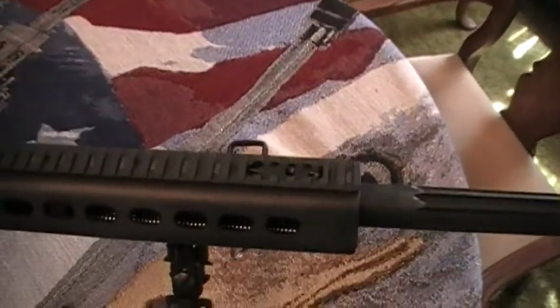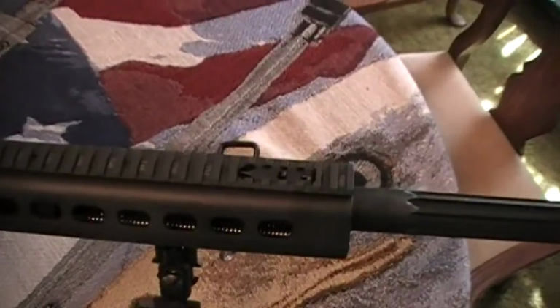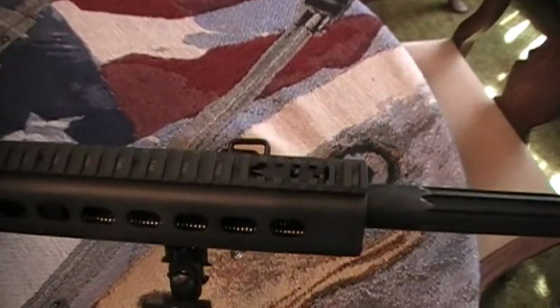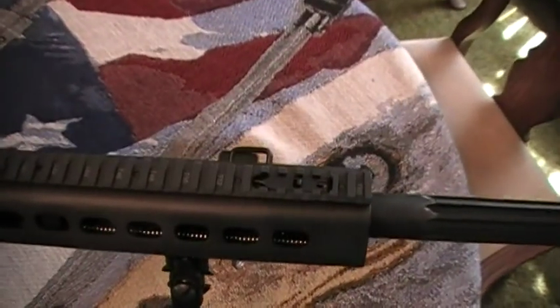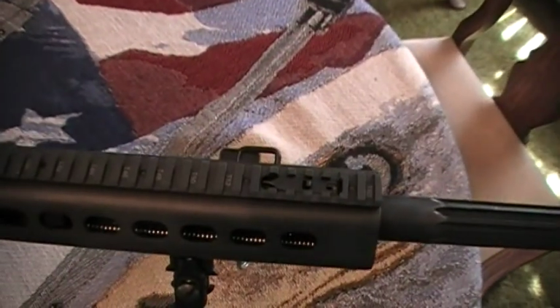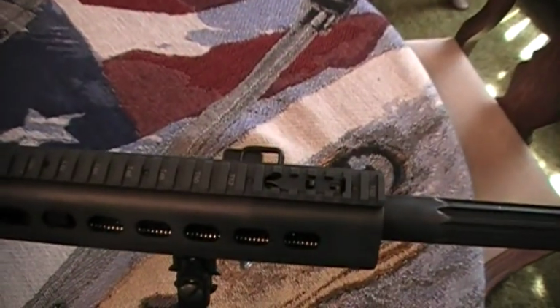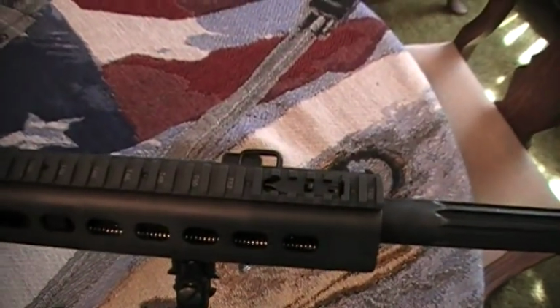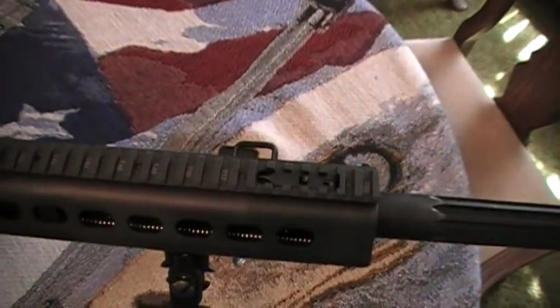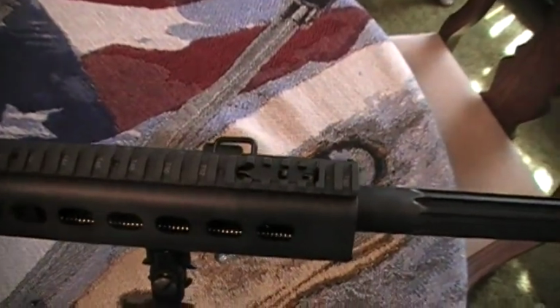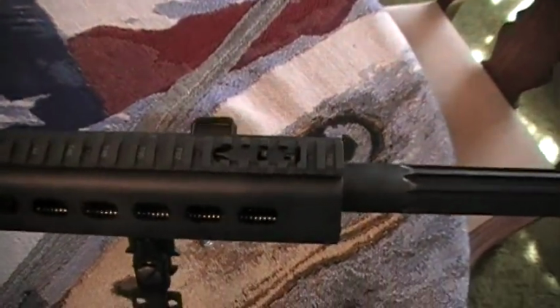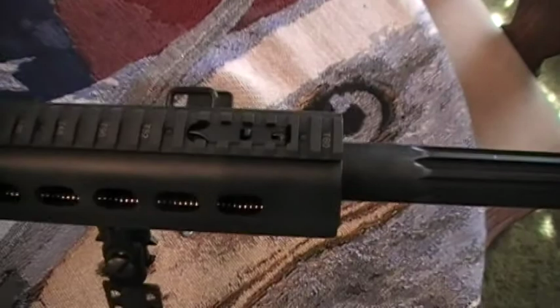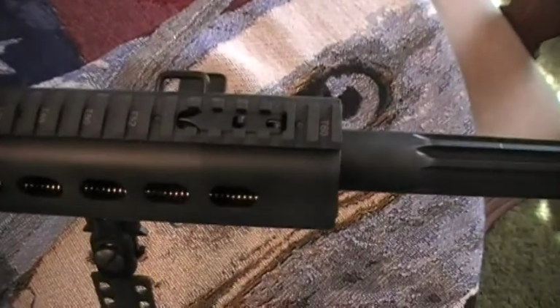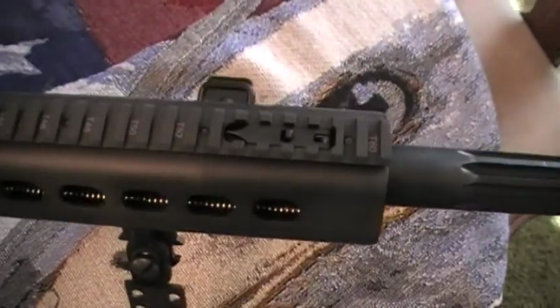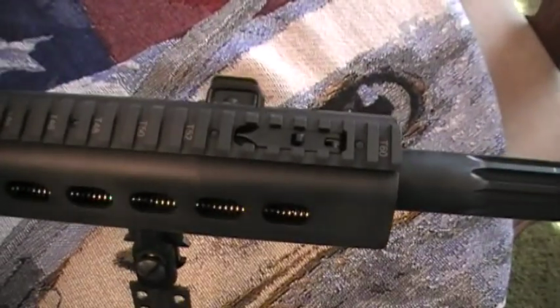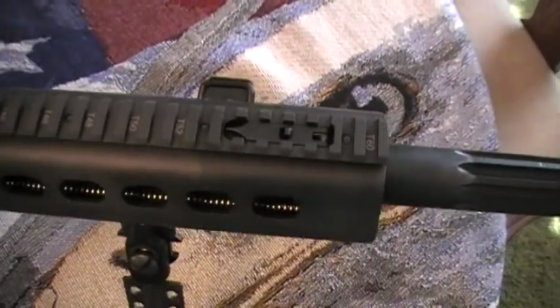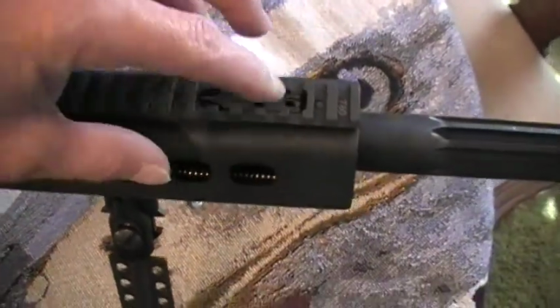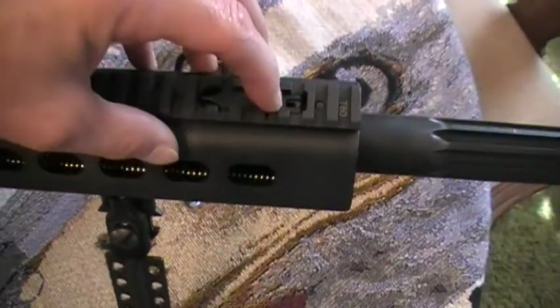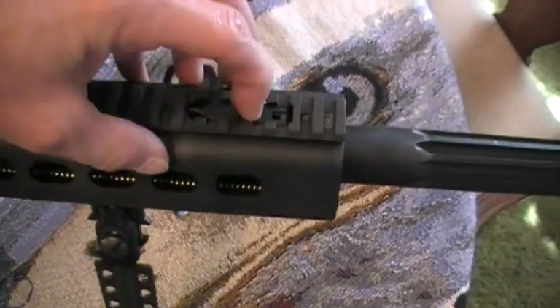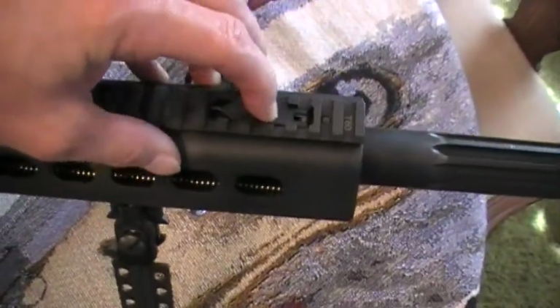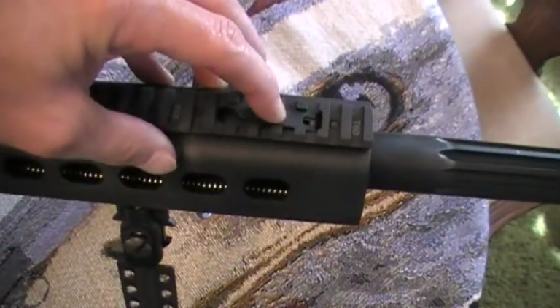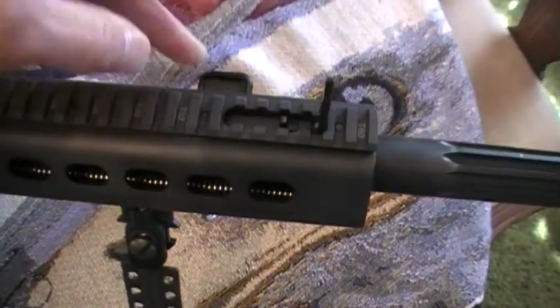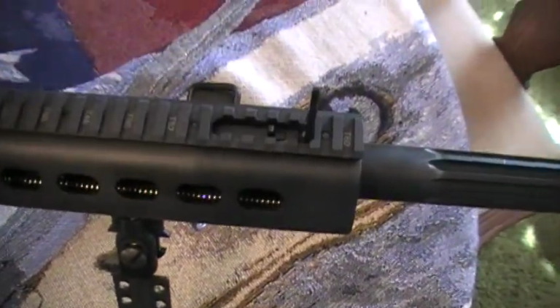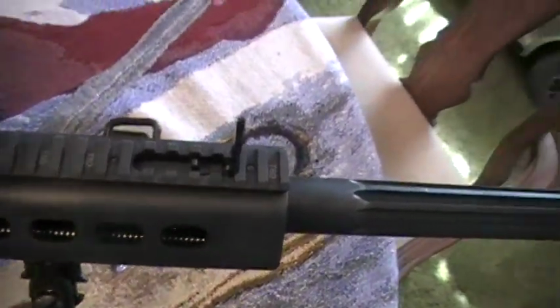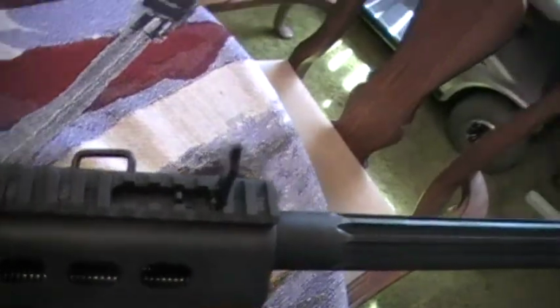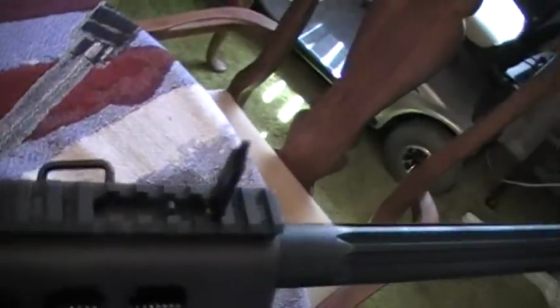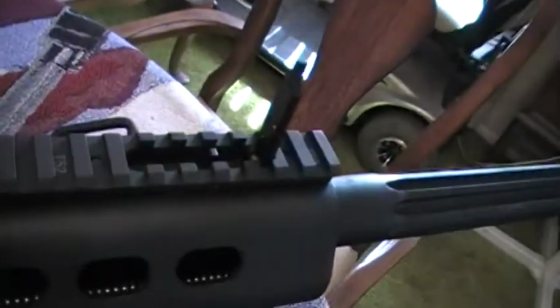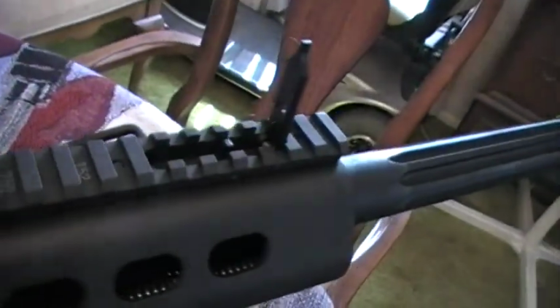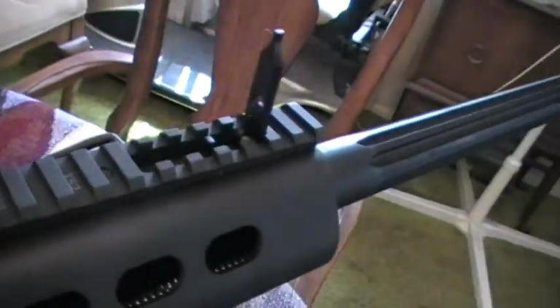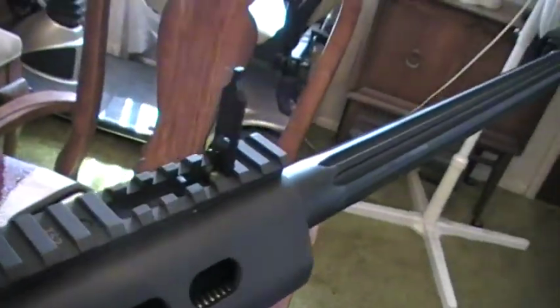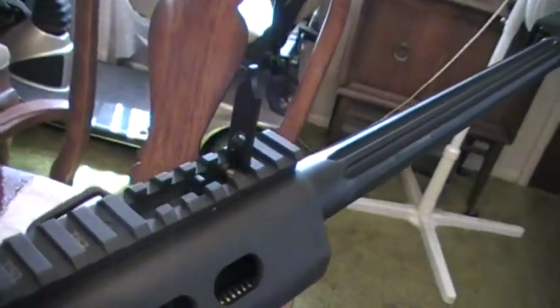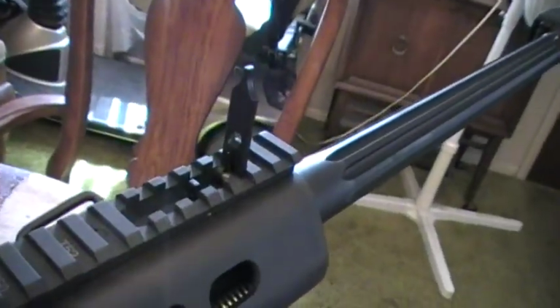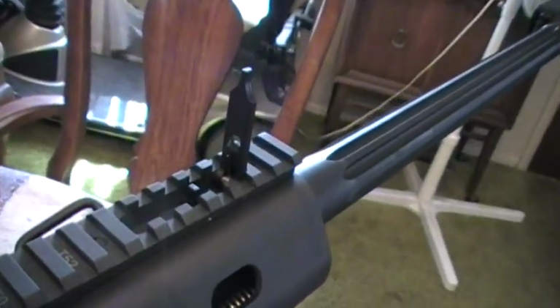Alright, so this is easier for me to show instead of explain it. Here's the front sight in its down position. Pull a little lever and it pops up. There's your front sight in its up position to use it.